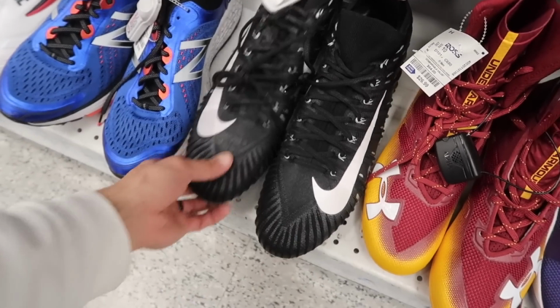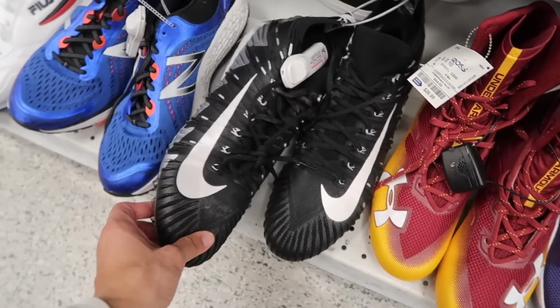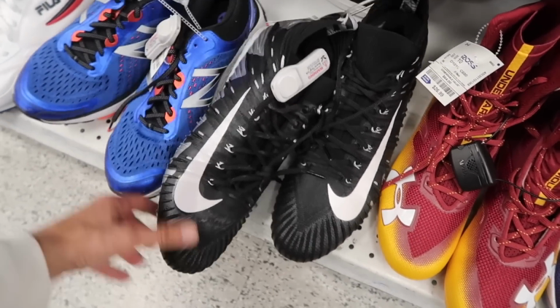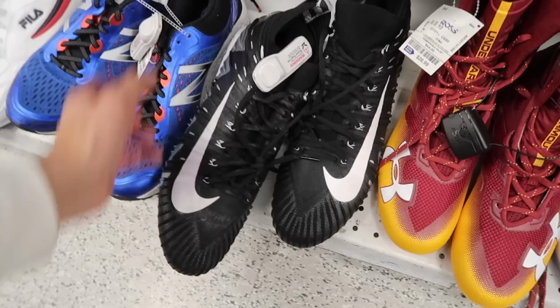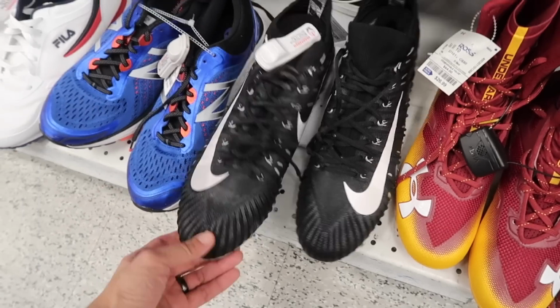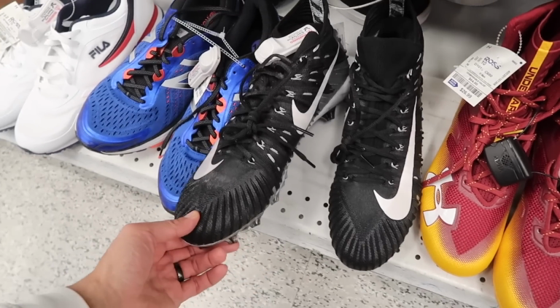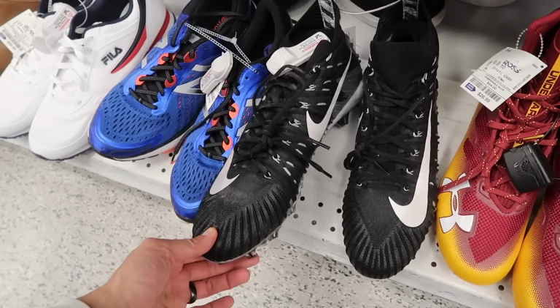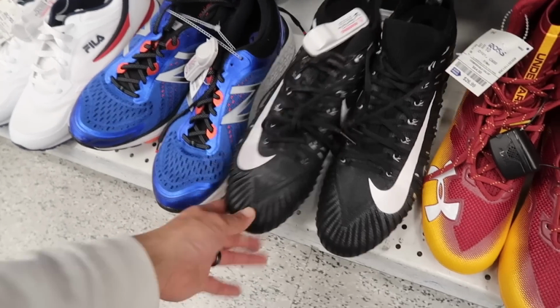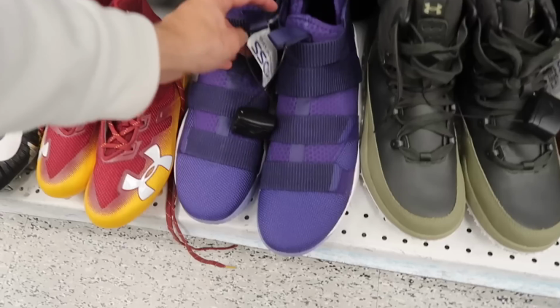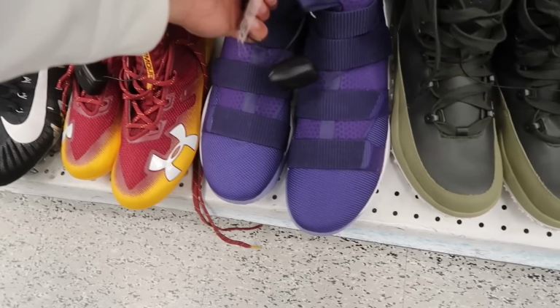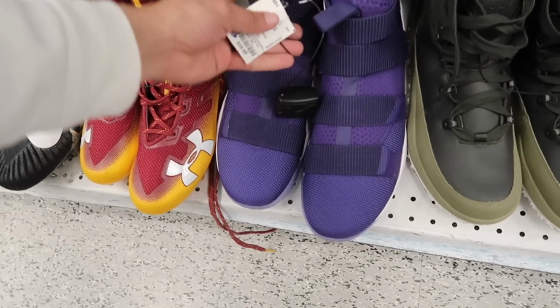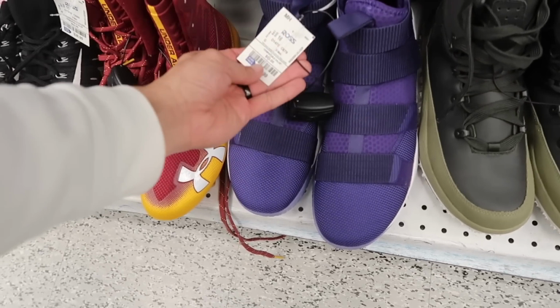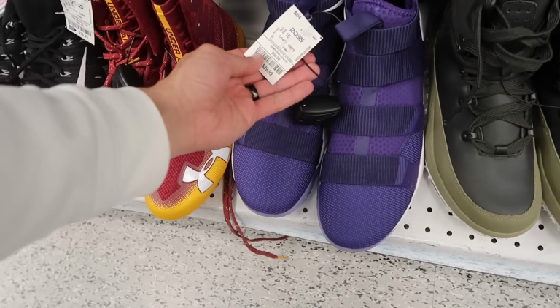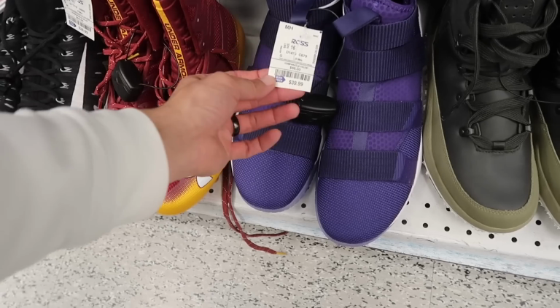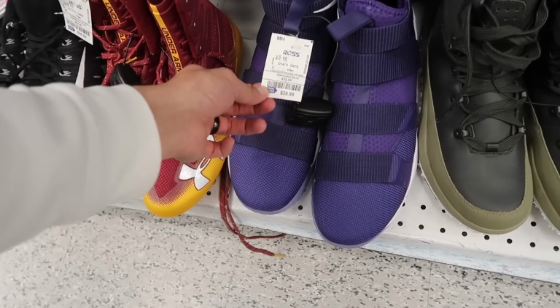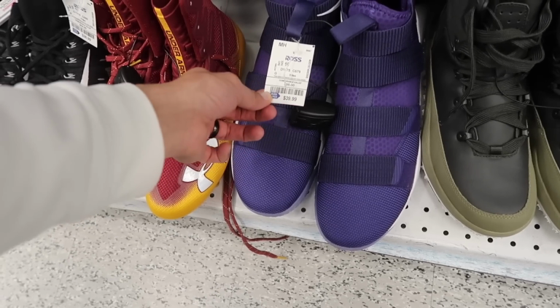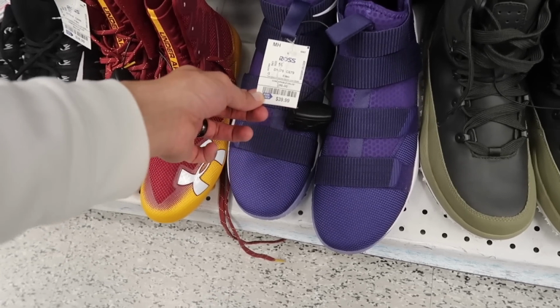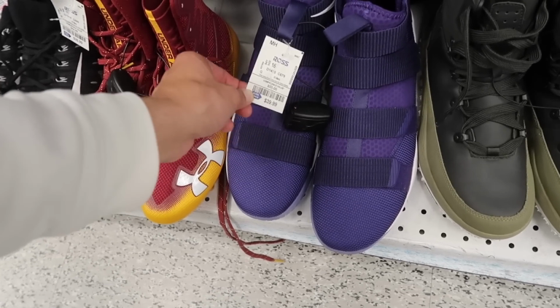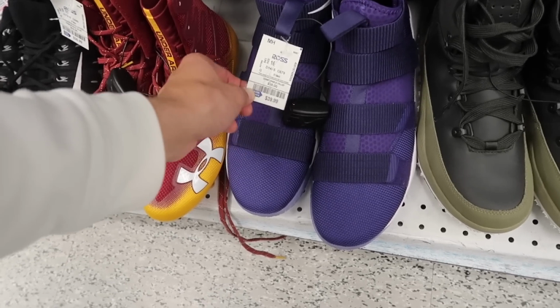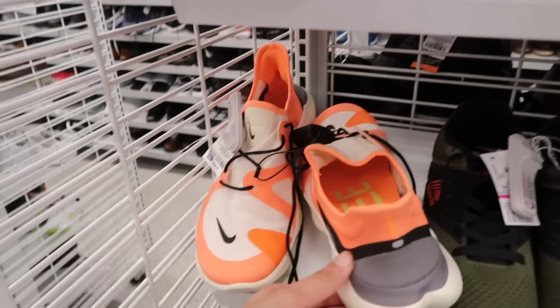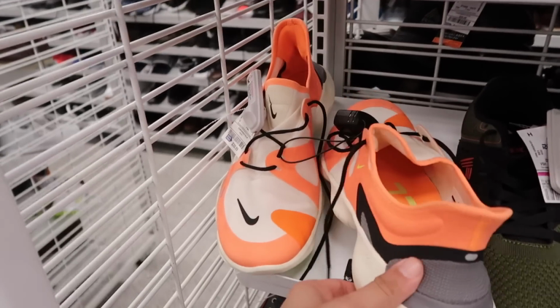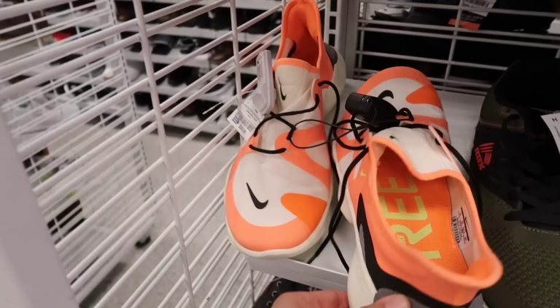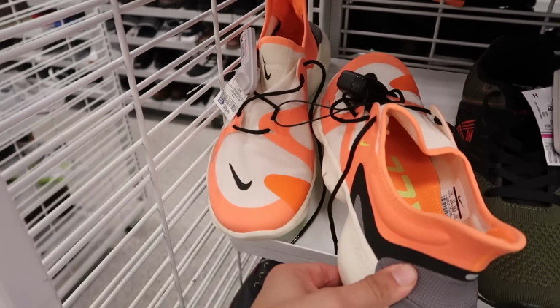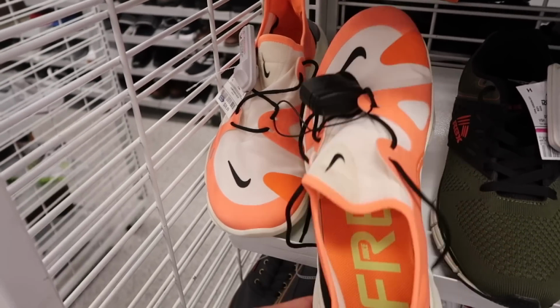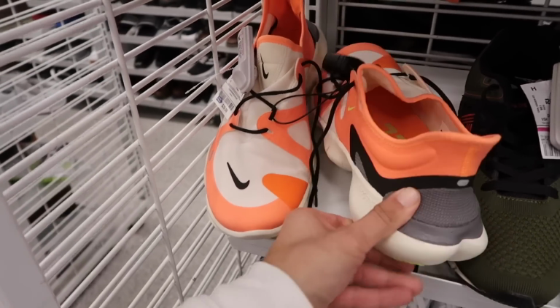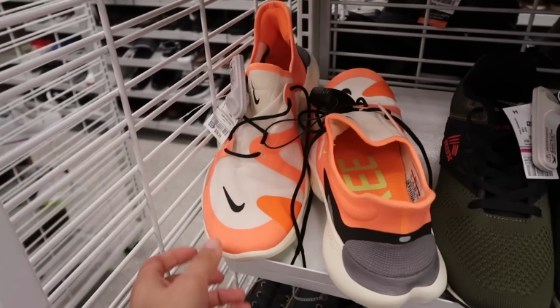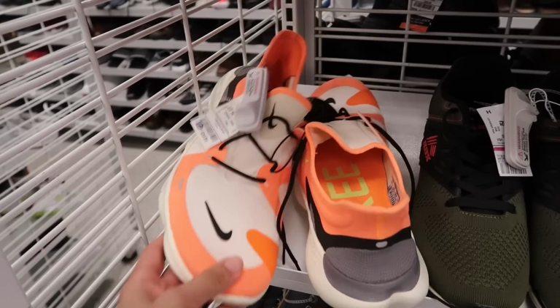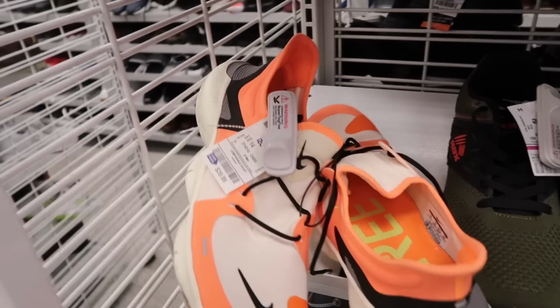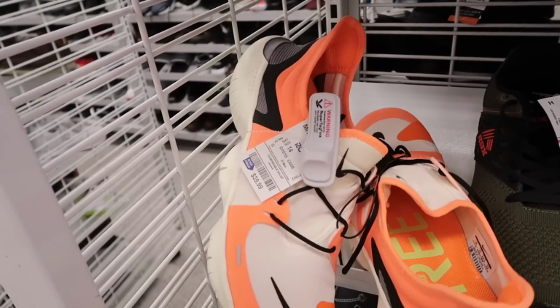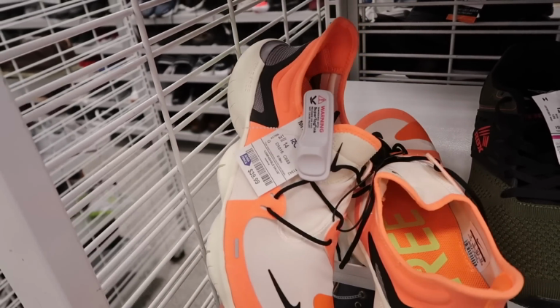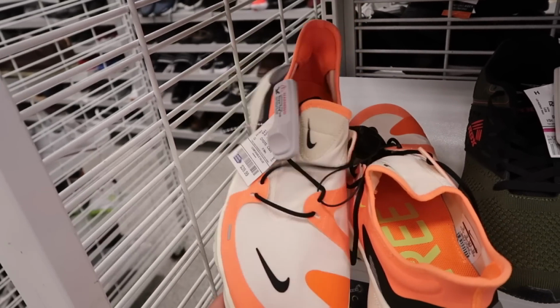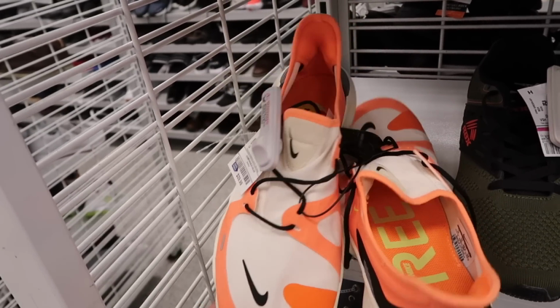Looks like more Alpha Menace coming out in various colors too. This one black and silver, size 13. LeBron Soldier in that Laker purple, unfortunately size 16. Look at these Nike Free - these are huge, size 14, orange and kind of like a beige color, 40 dollars.